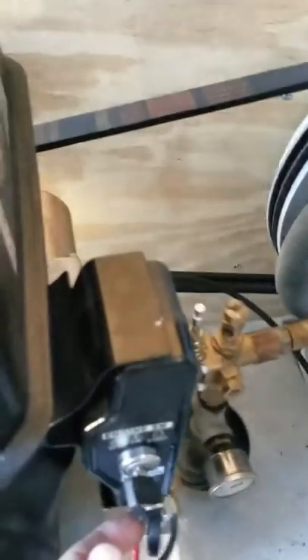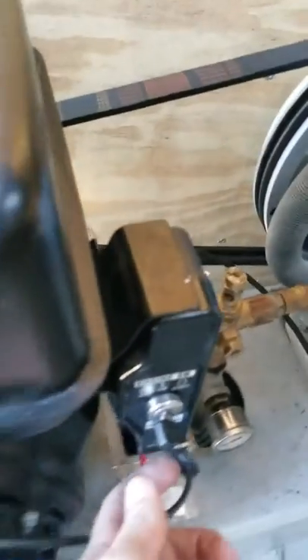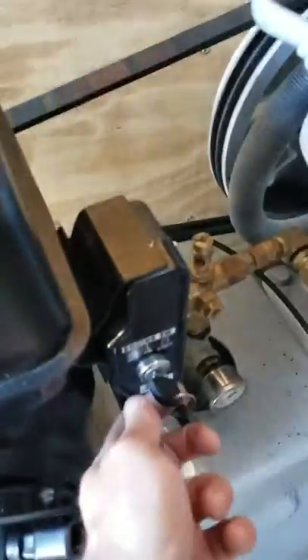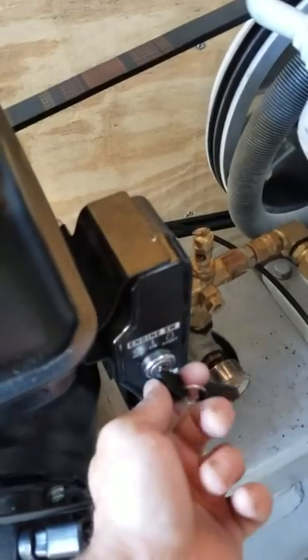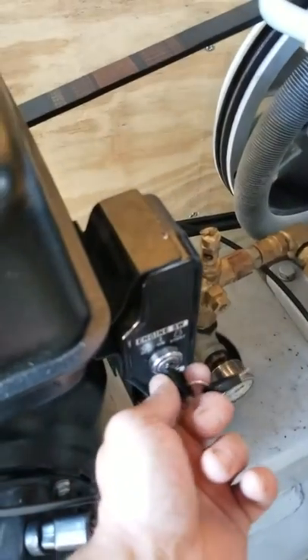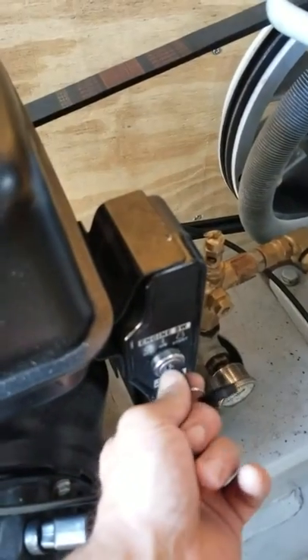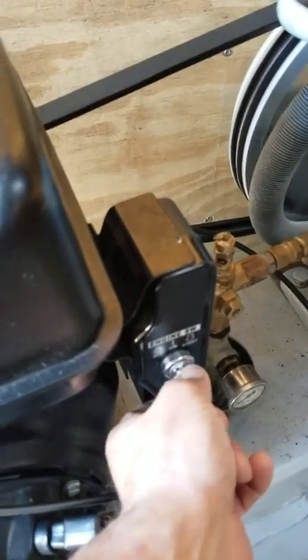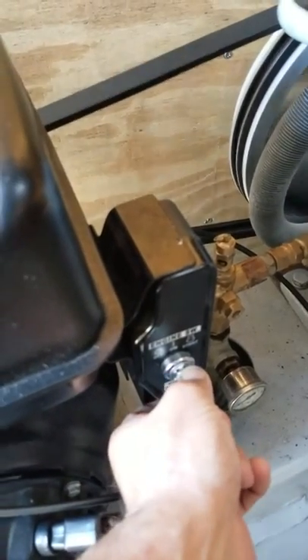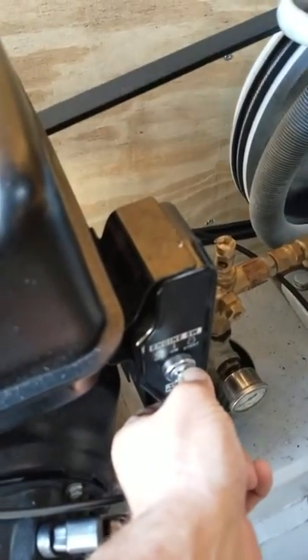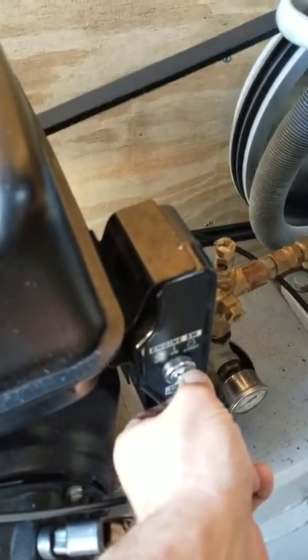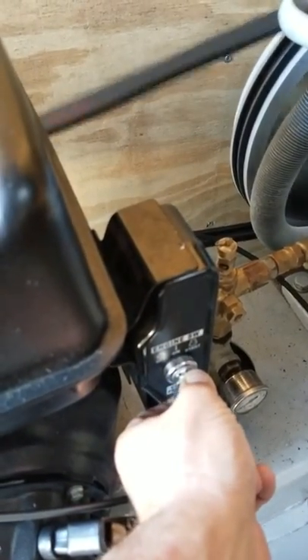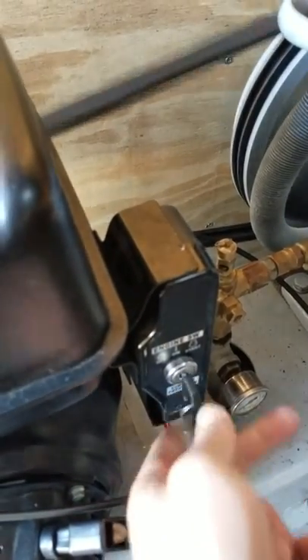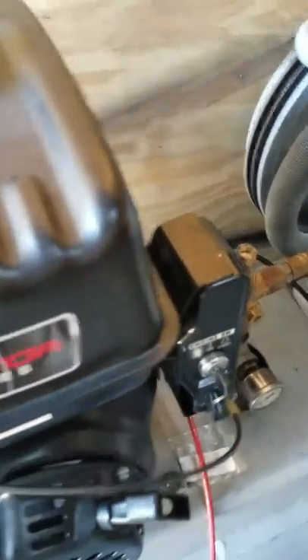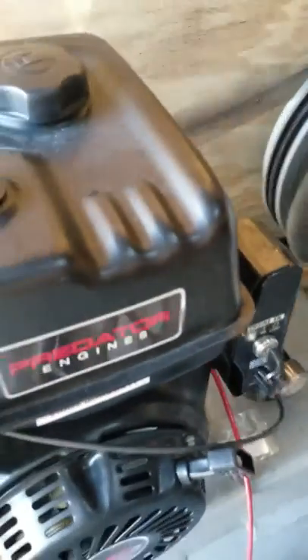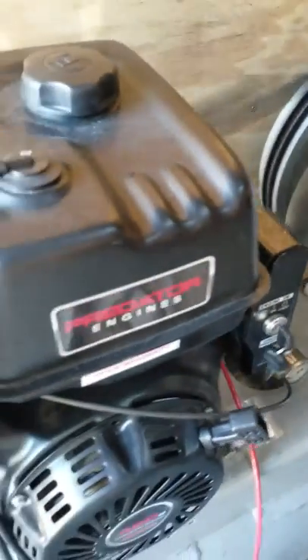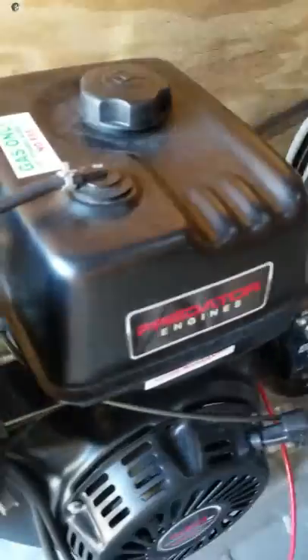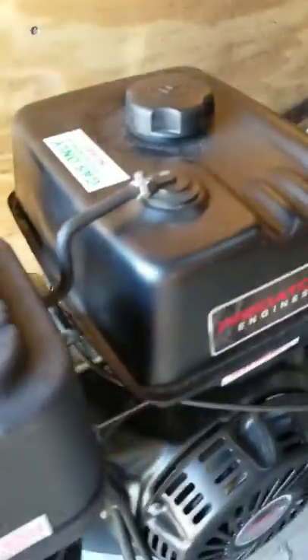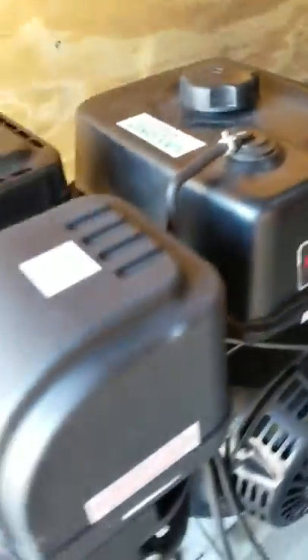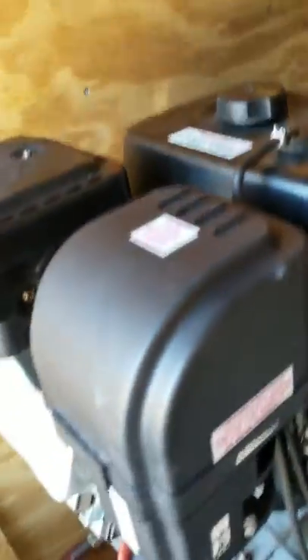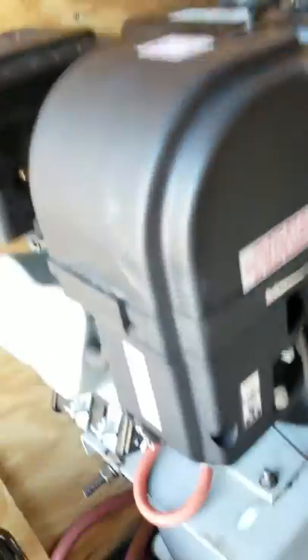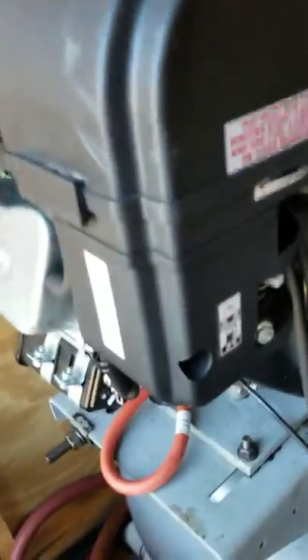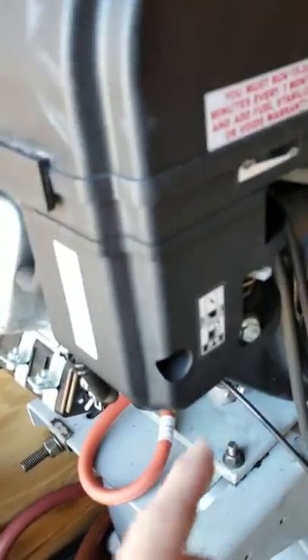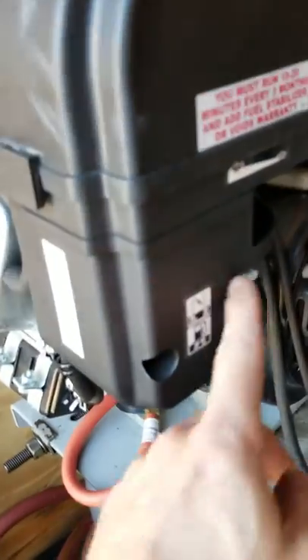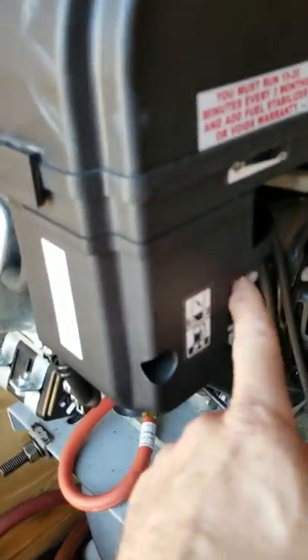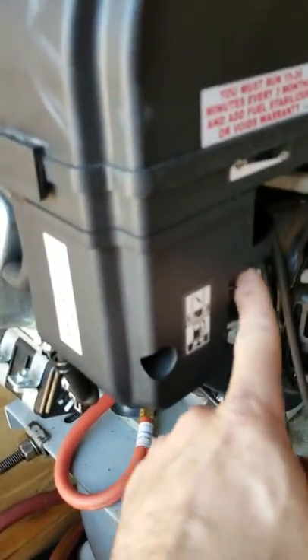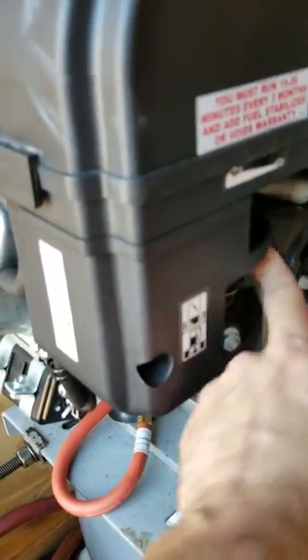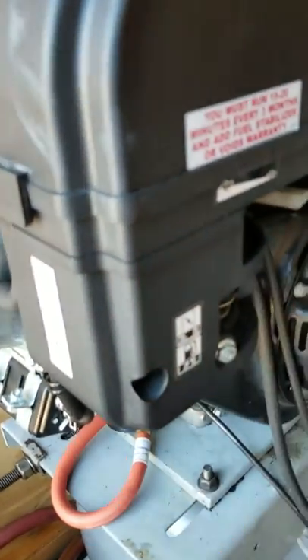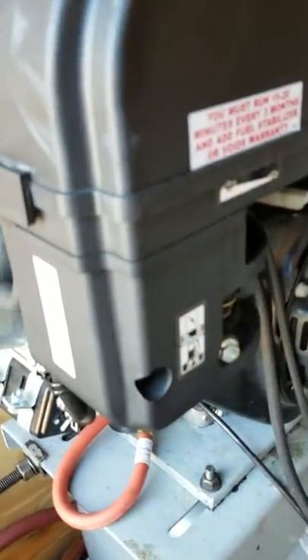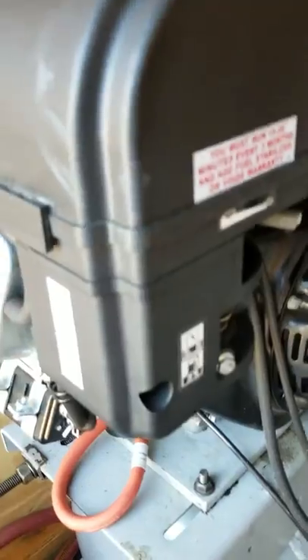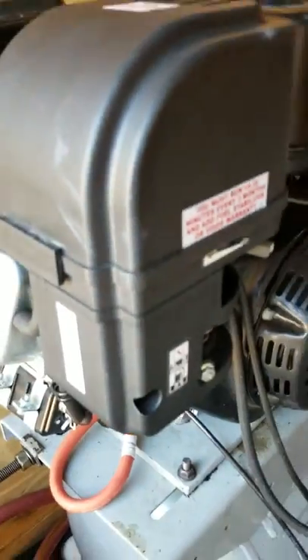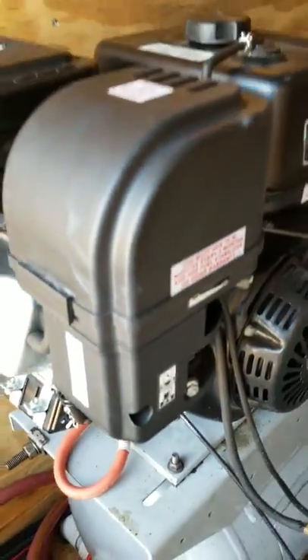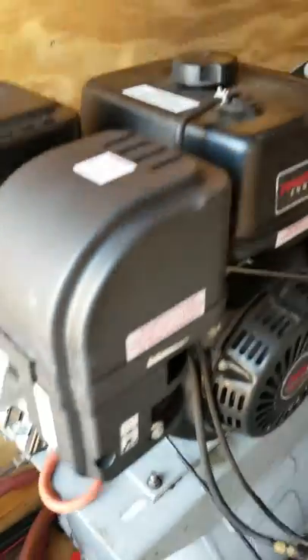The next thing you do is turn the key. Then you can ease the choke back.